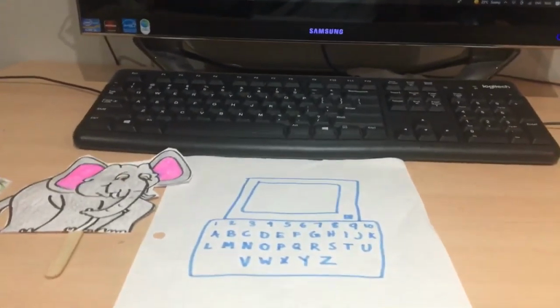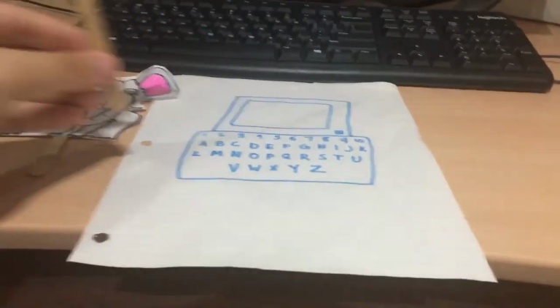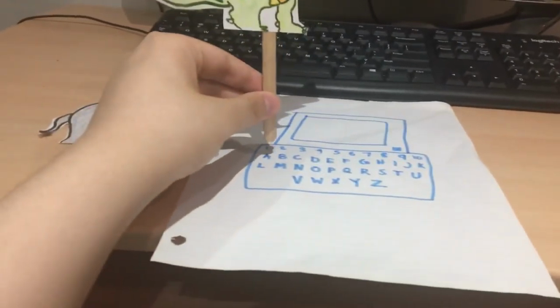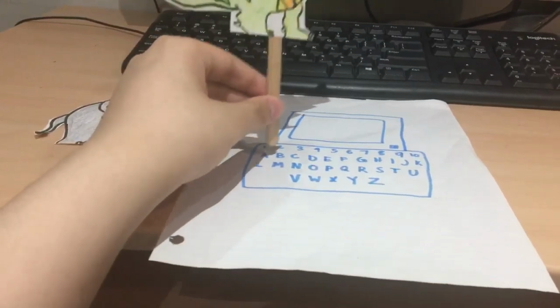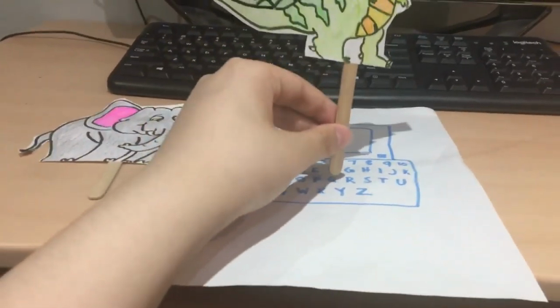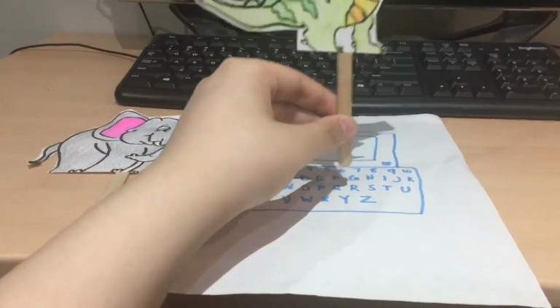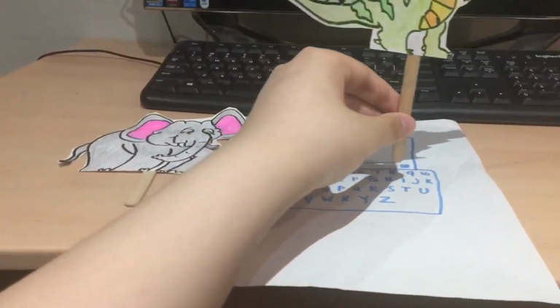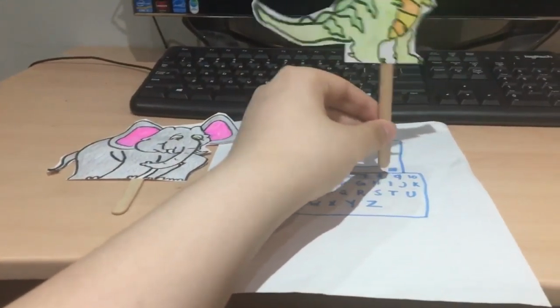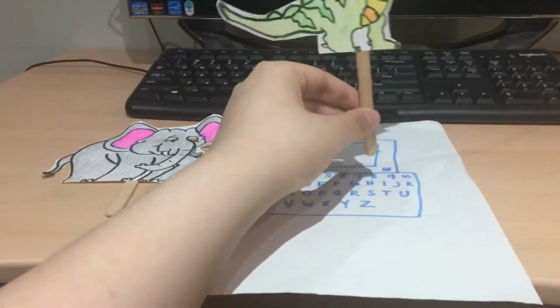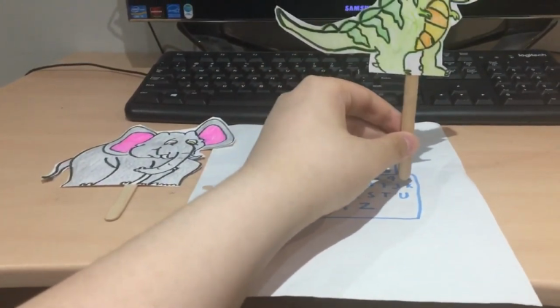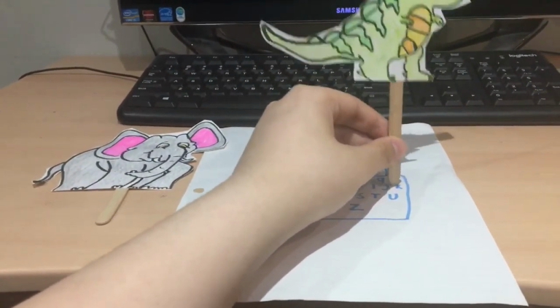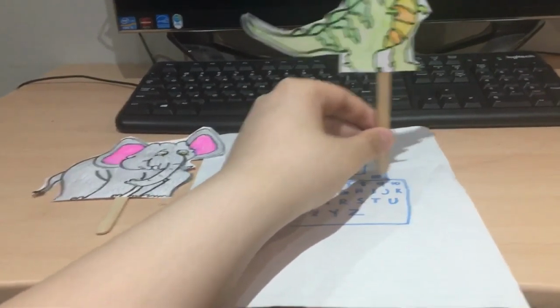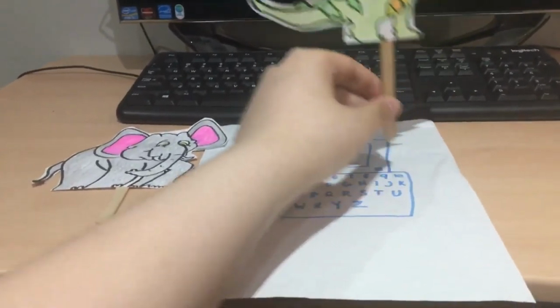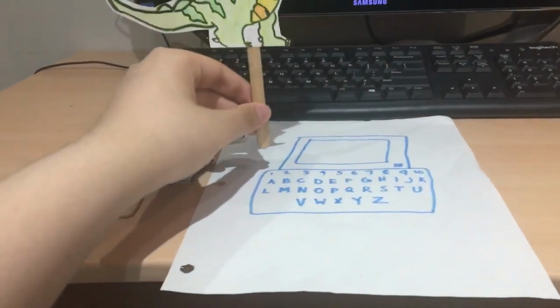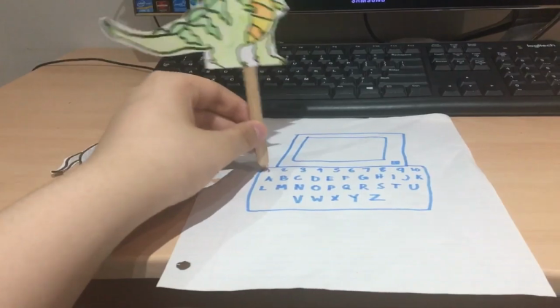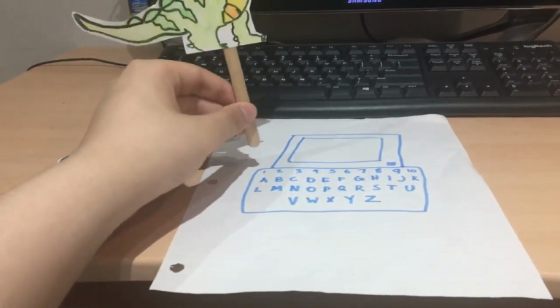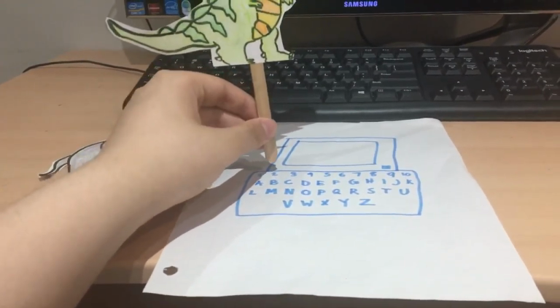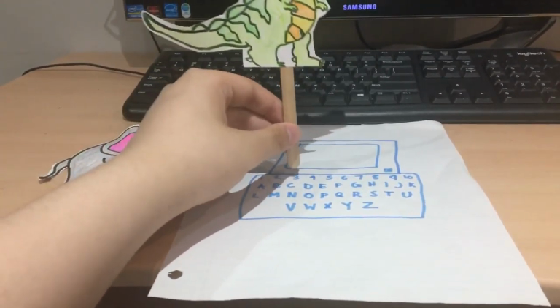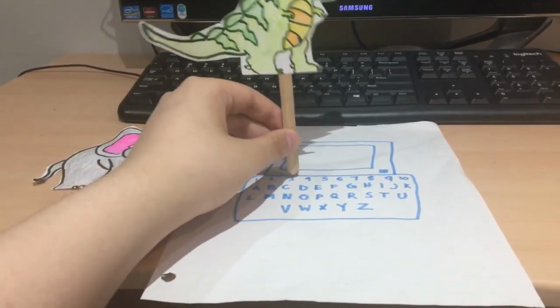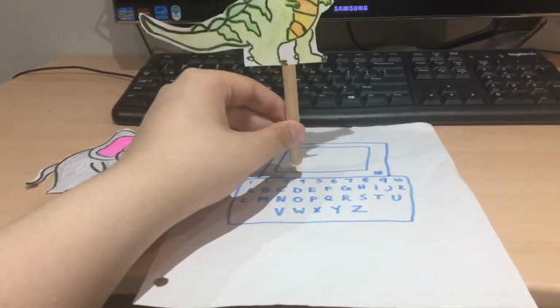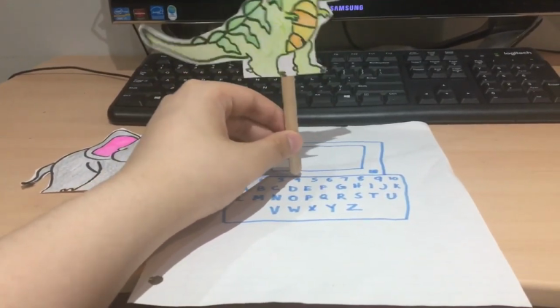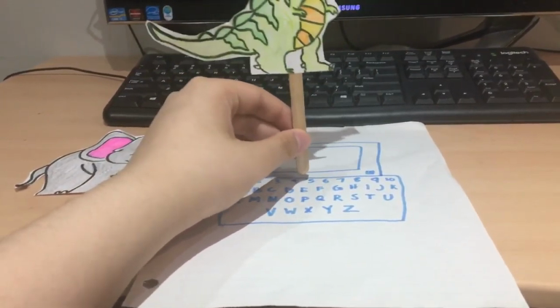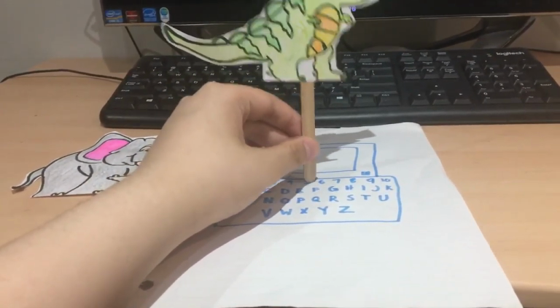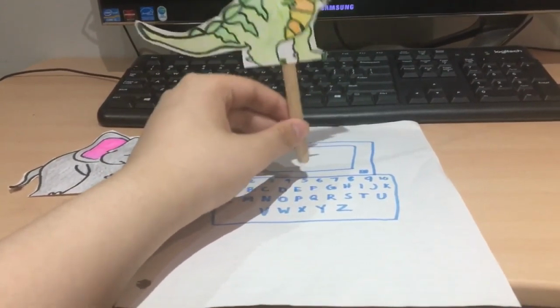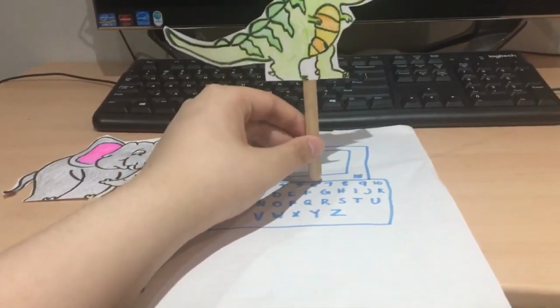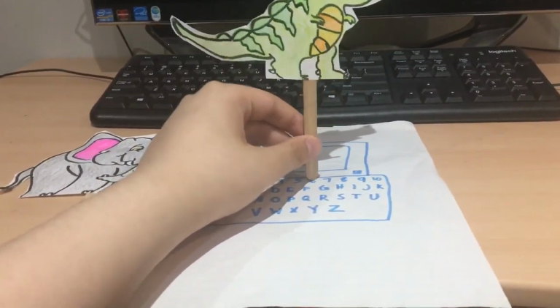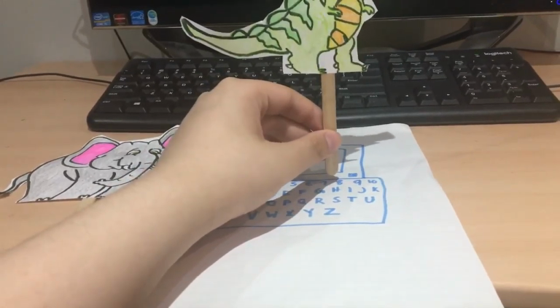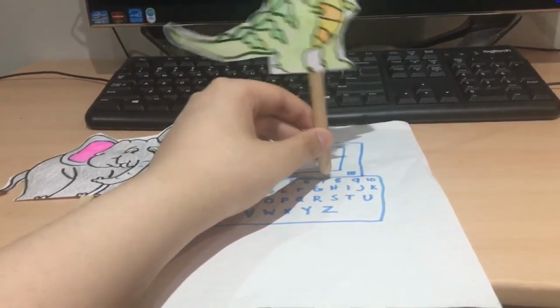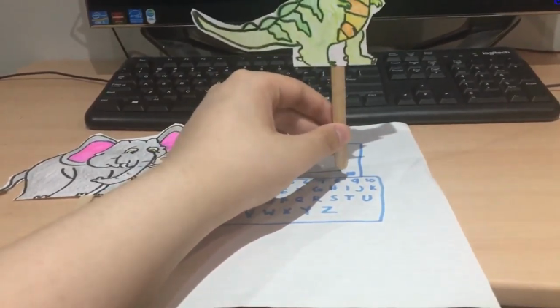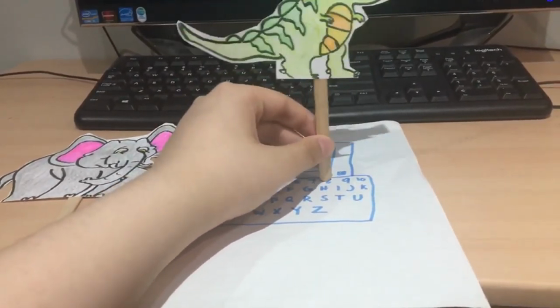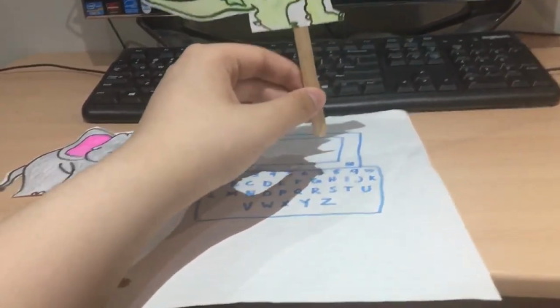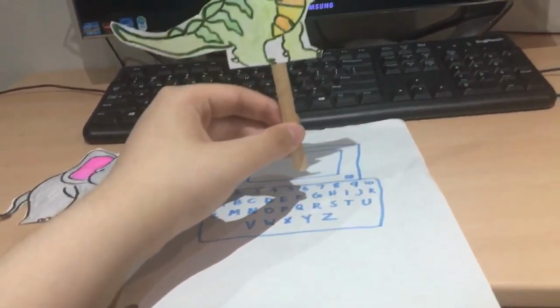The laptop helps your child become proficient in computer use and includes a working cursor mouse and QWERTY keyboard to add to the learning fun. The Brilliant Creations Beginner Laptop — only from VTech.